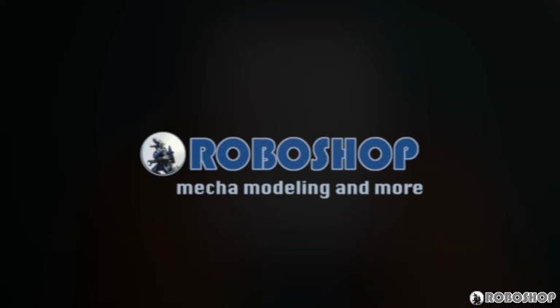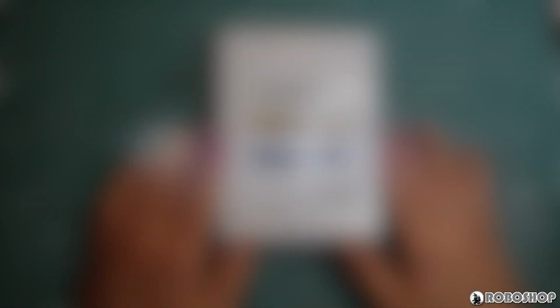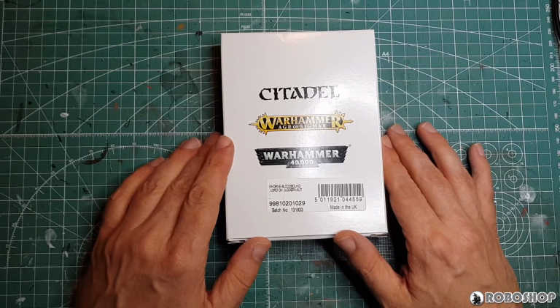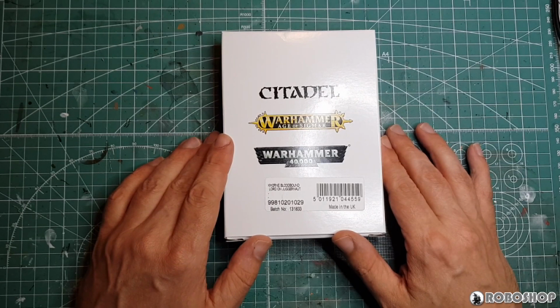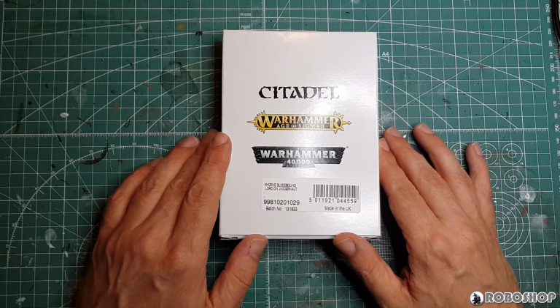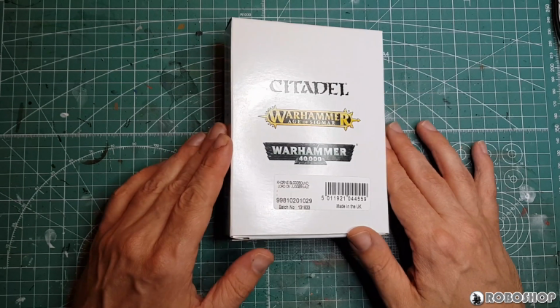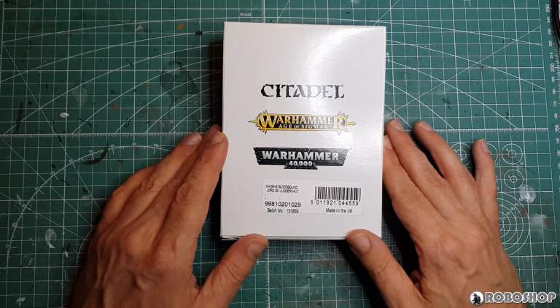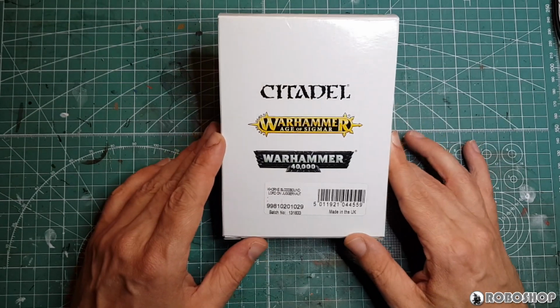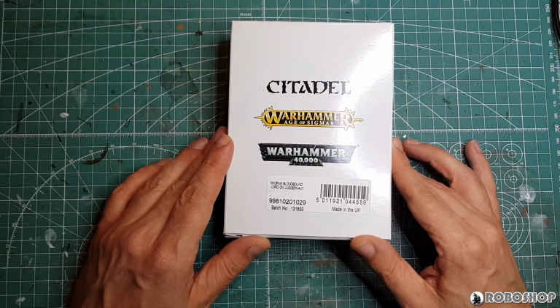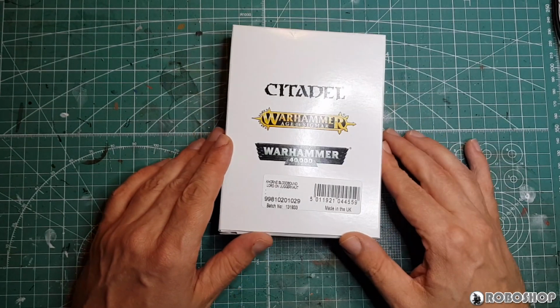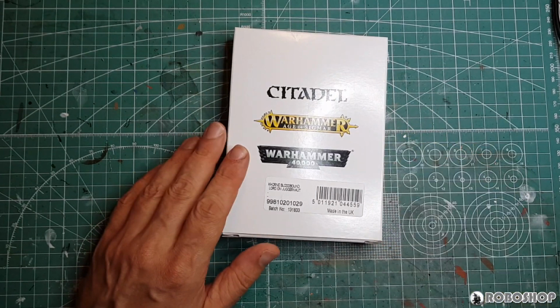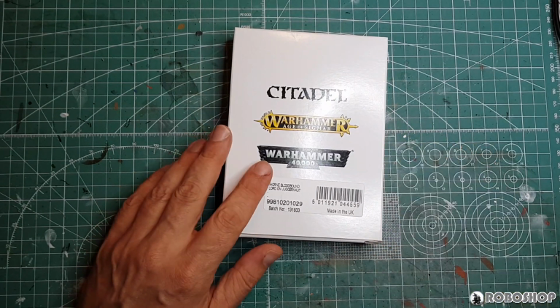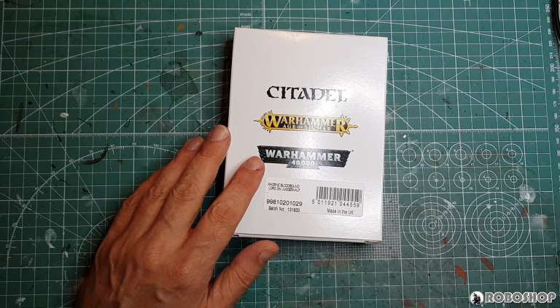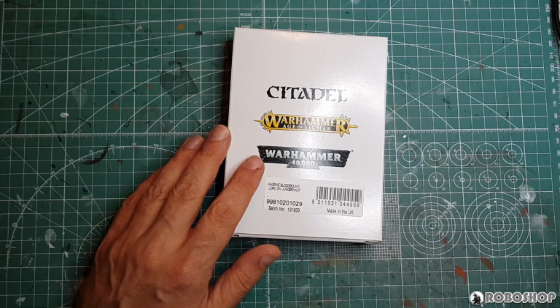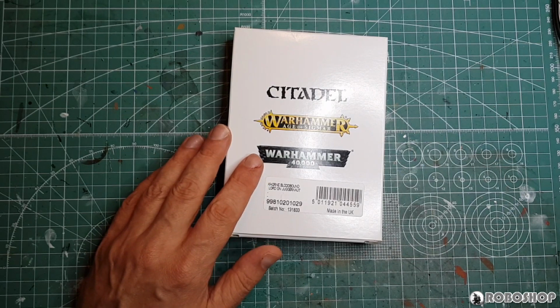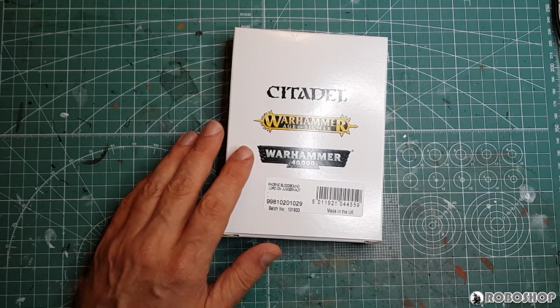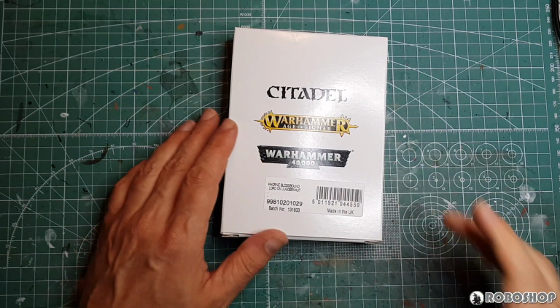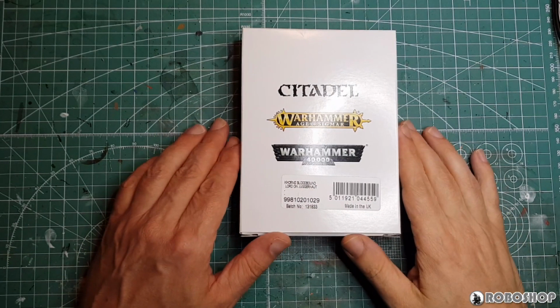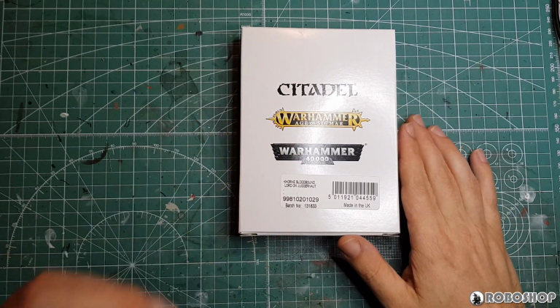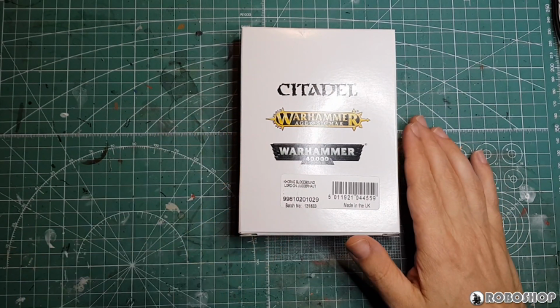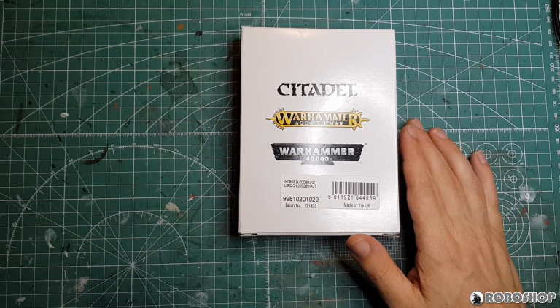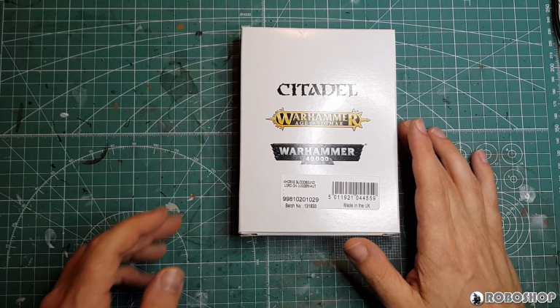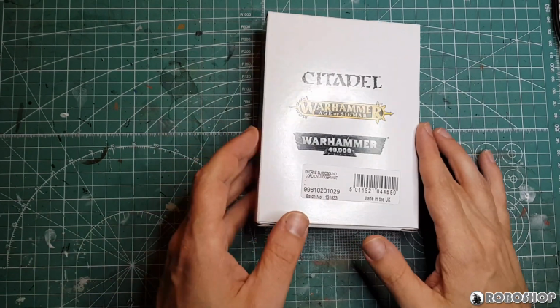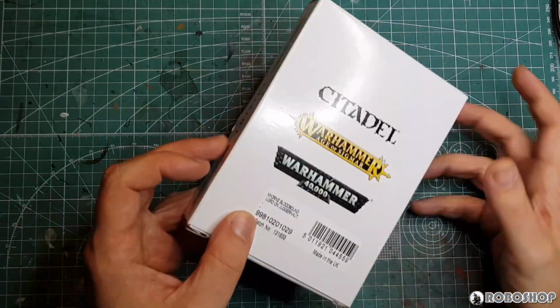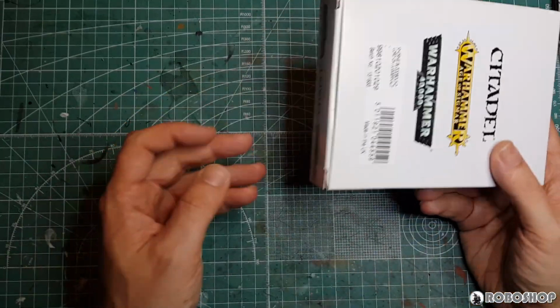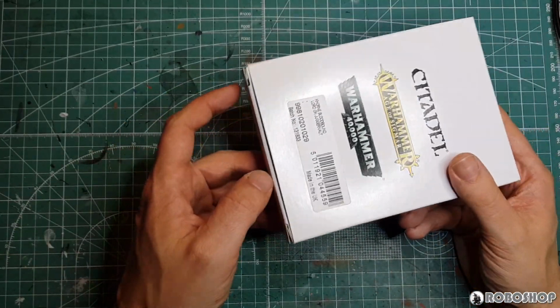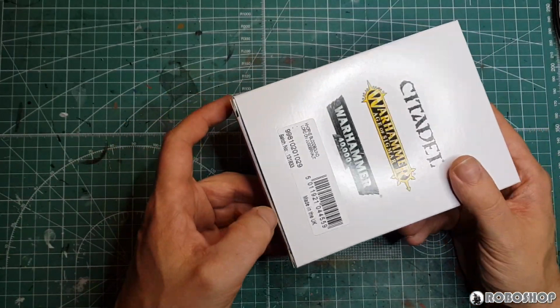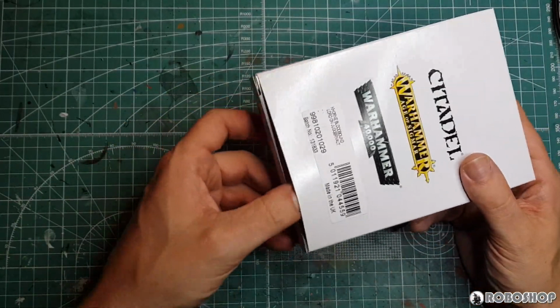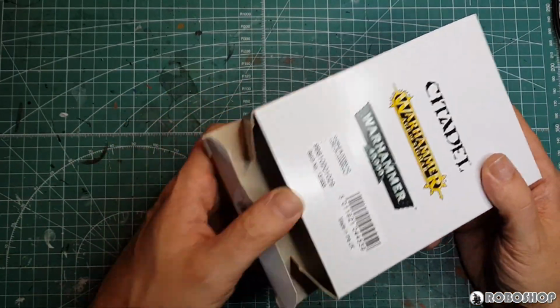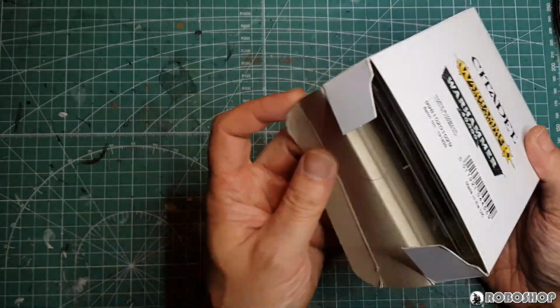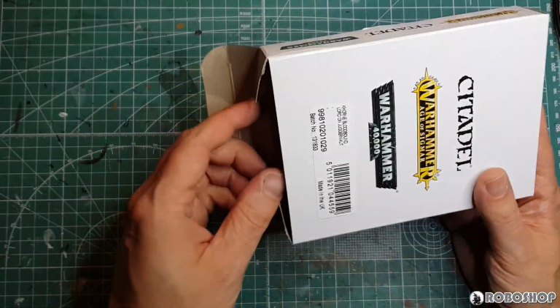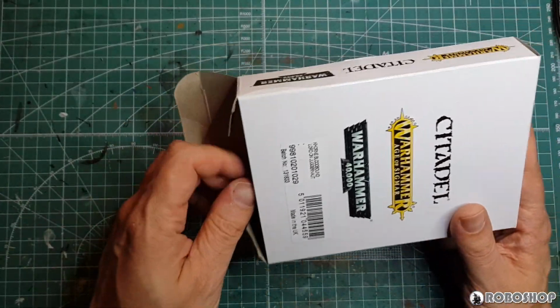The model comes in one of these generic Games Workshop boxes that, if you're watching this video, you've probably seen more of than I have. So we don't need to take a look at that — instead, let's just open this up and see what we got in here.